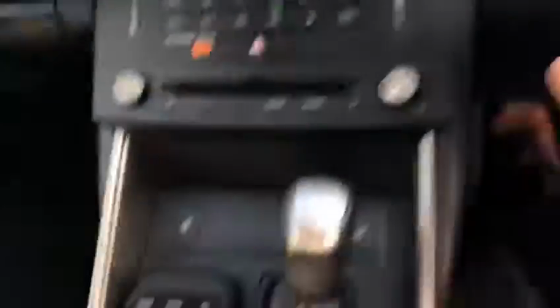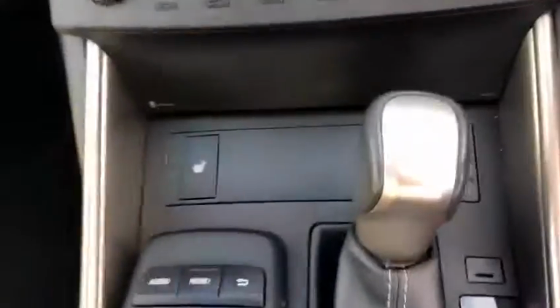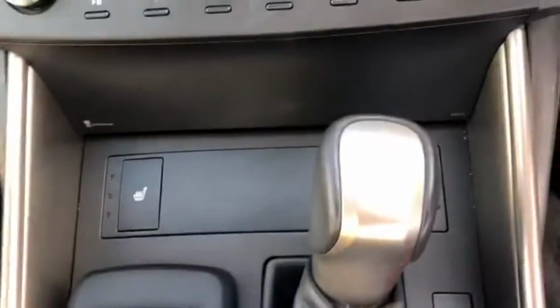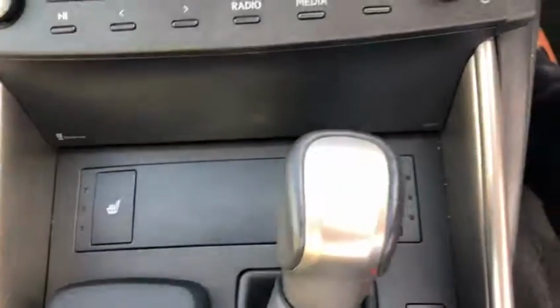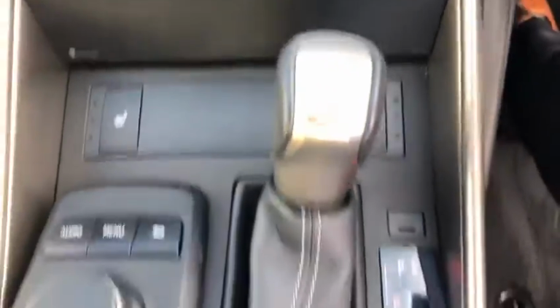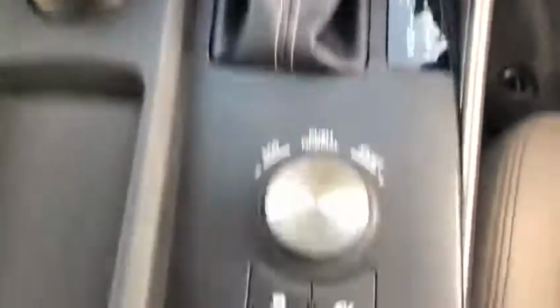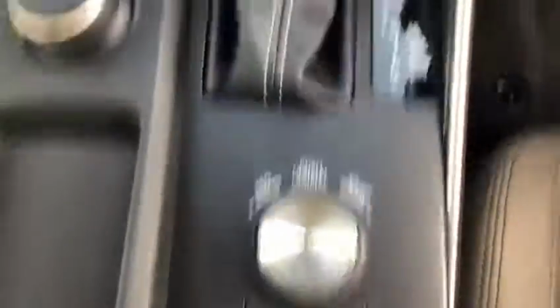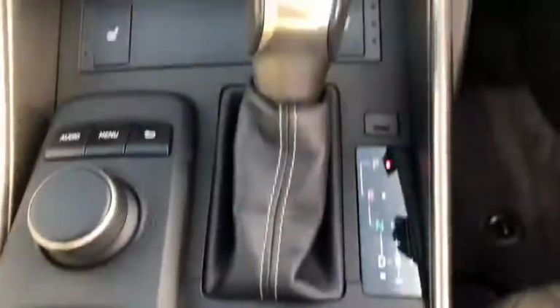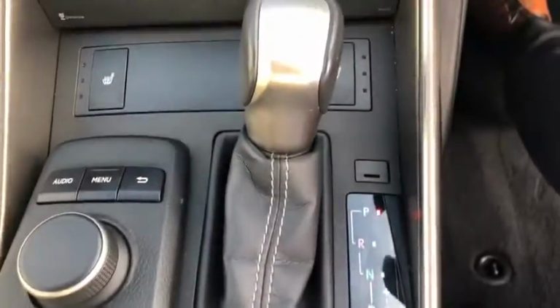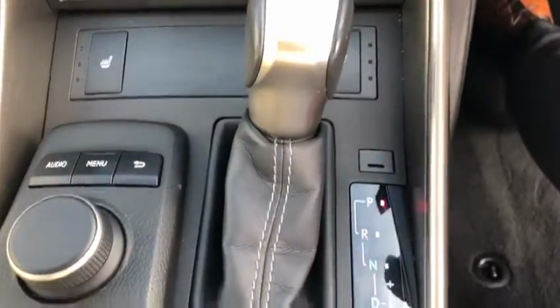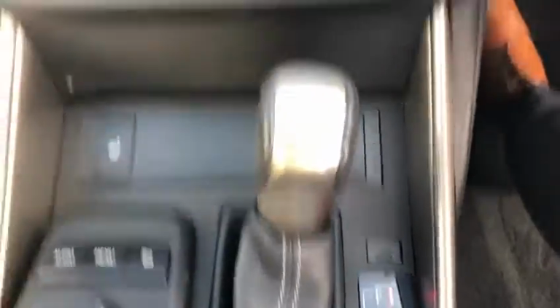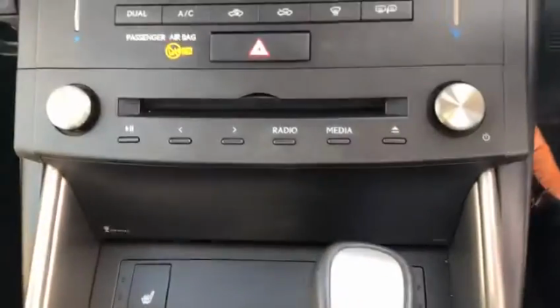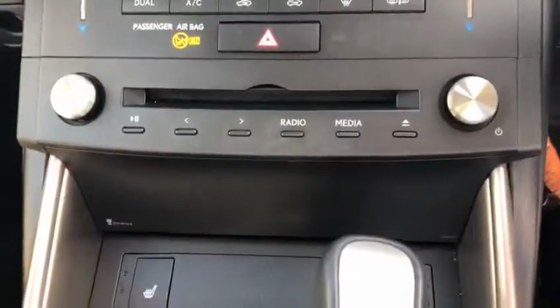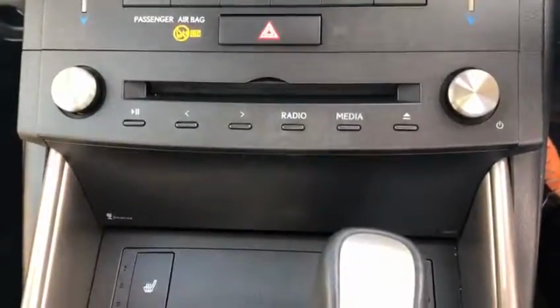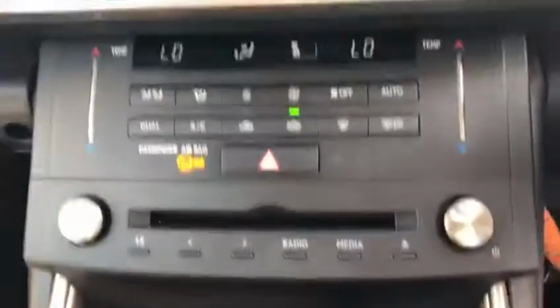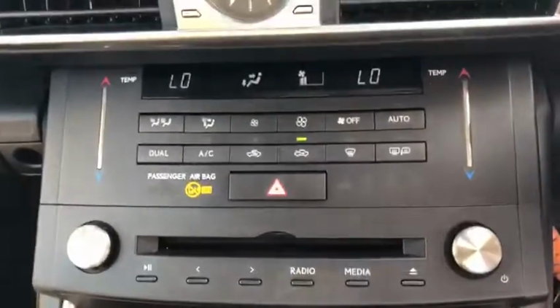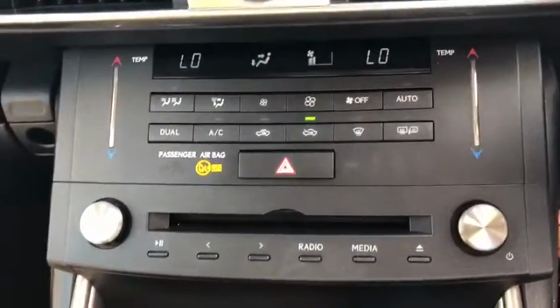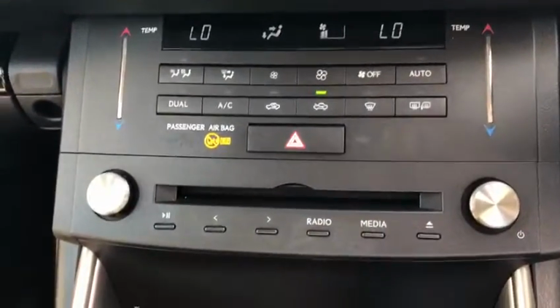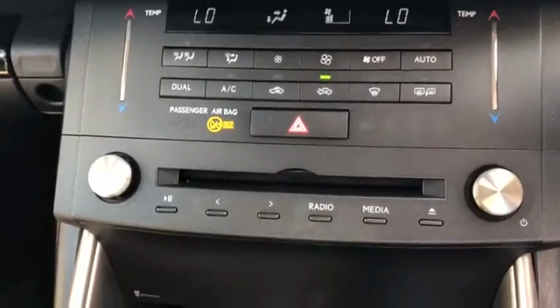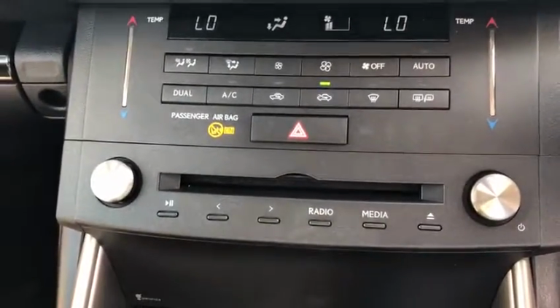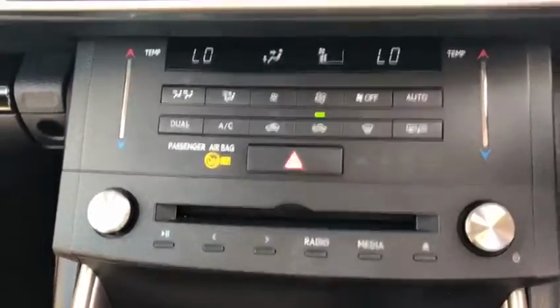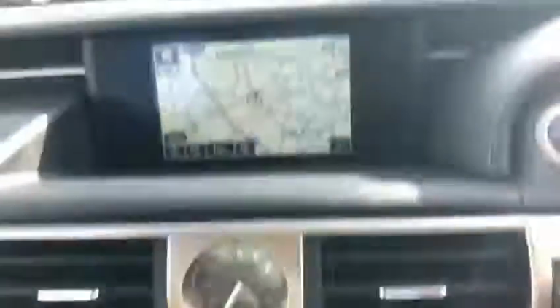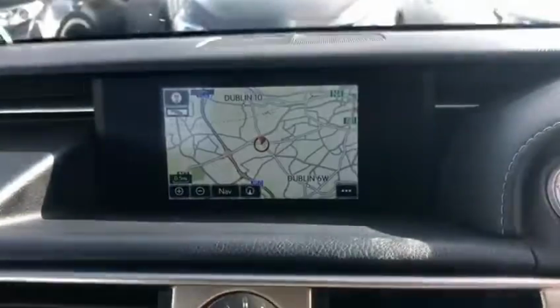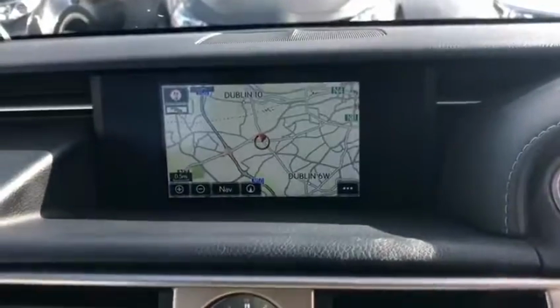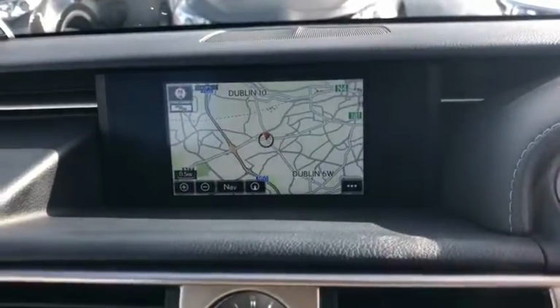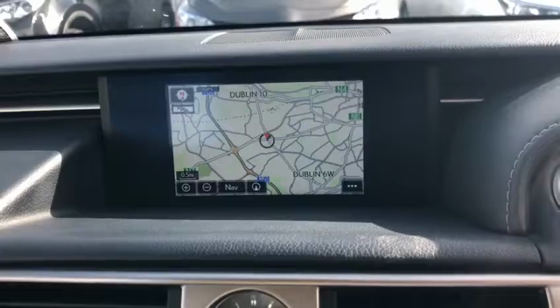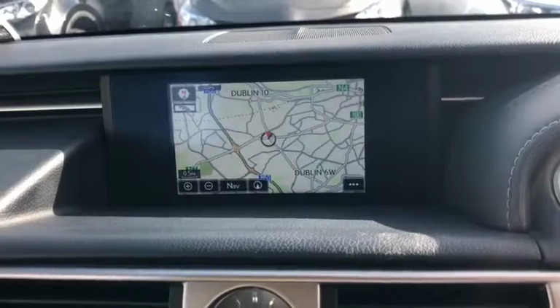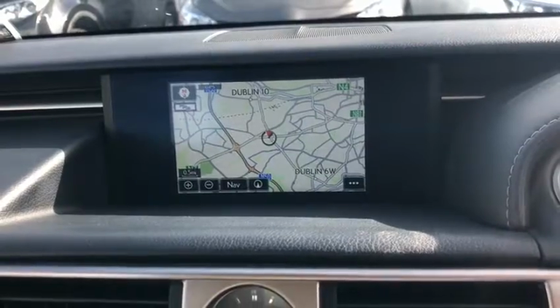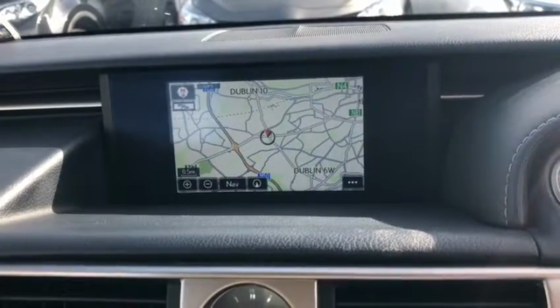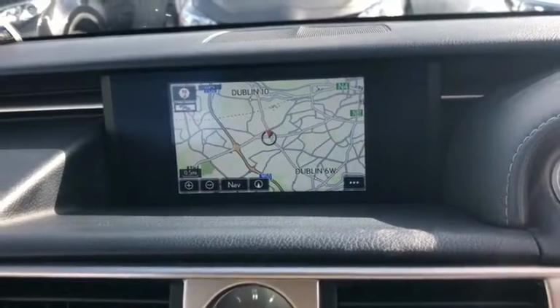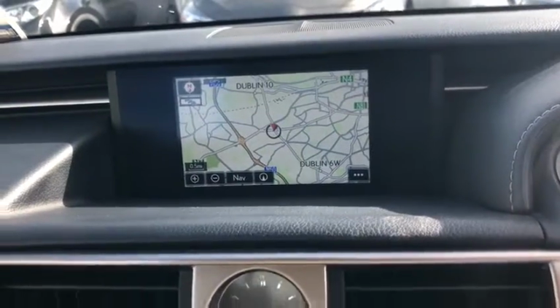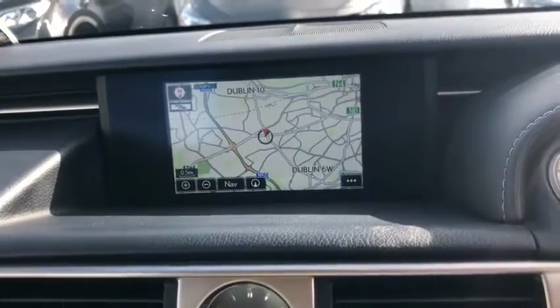We have heated seats, an automatic gearbox, CD player, dual zone air conditioning, climate control, and we also have satellite navigation and full Bluetooth connectivity.